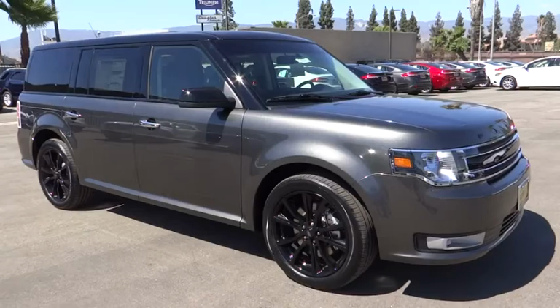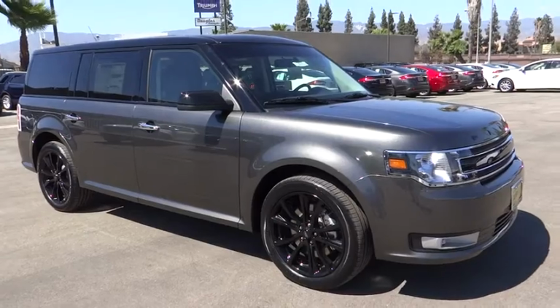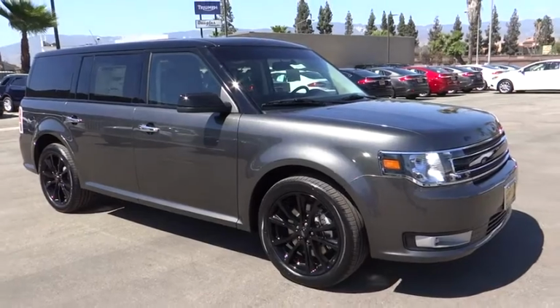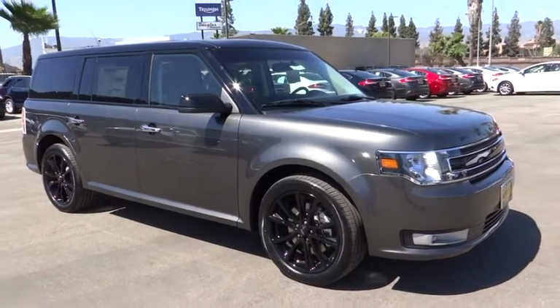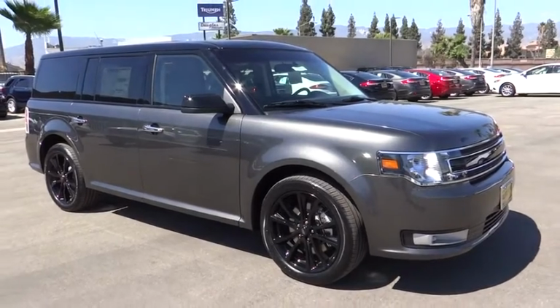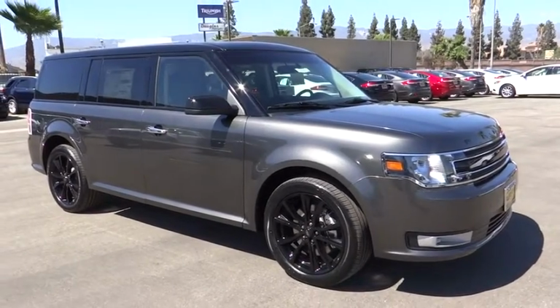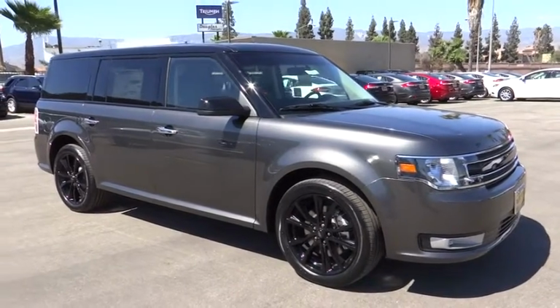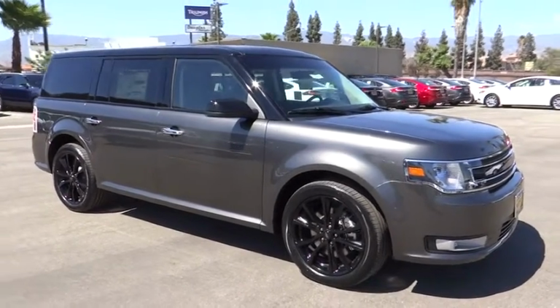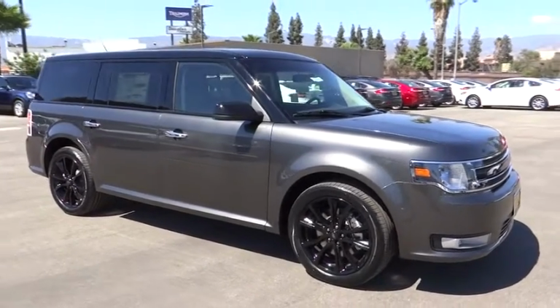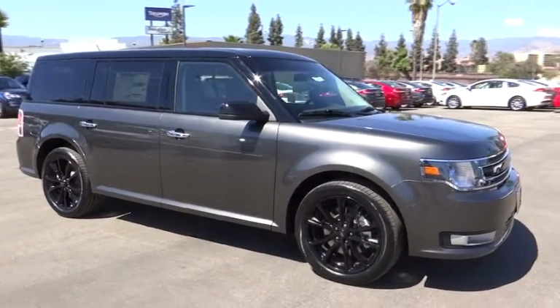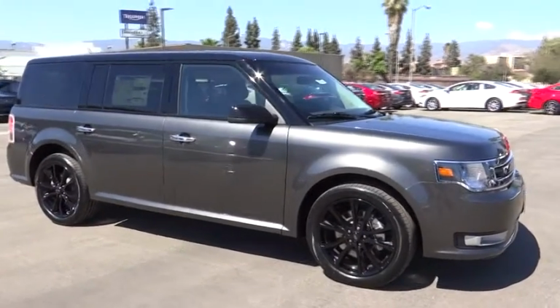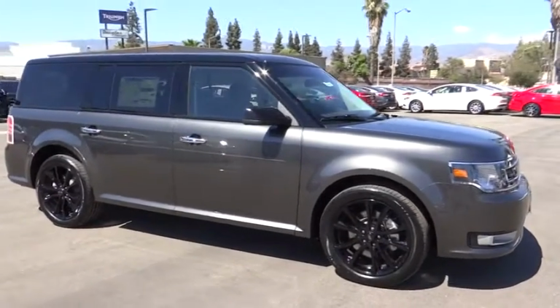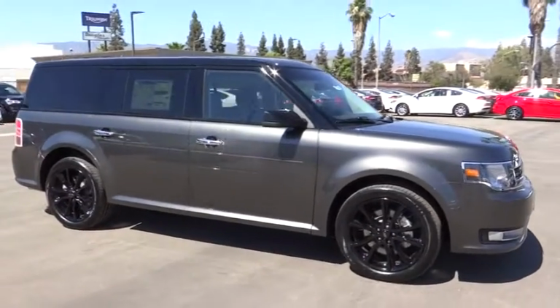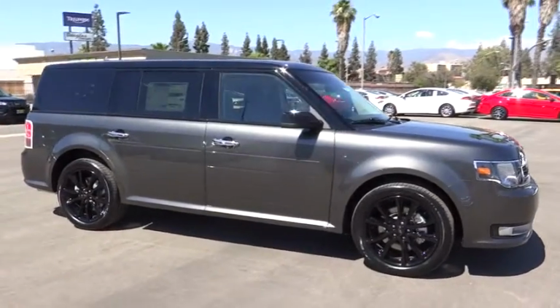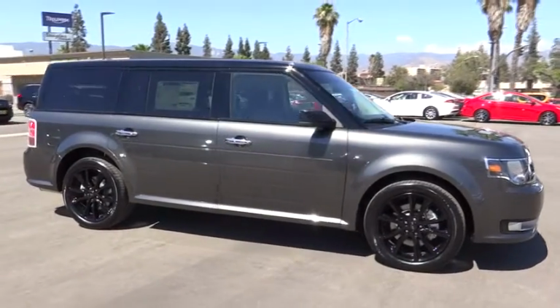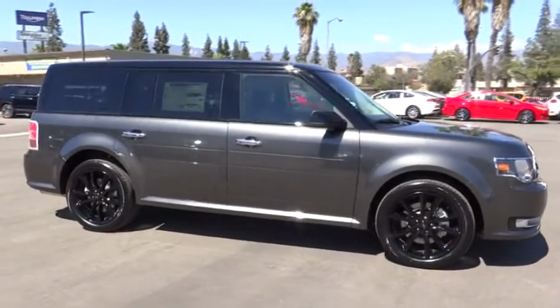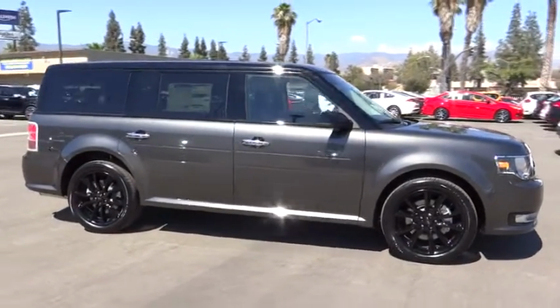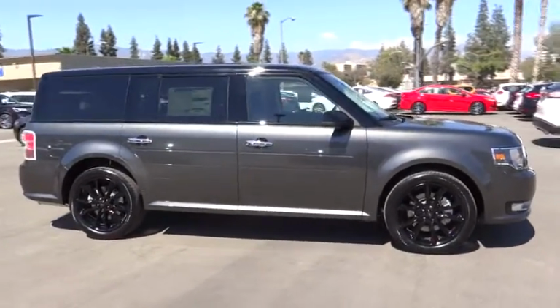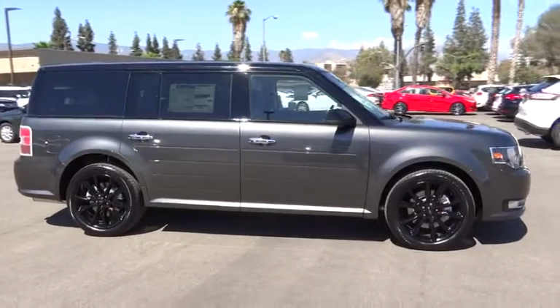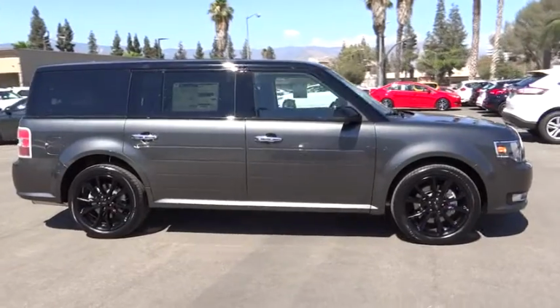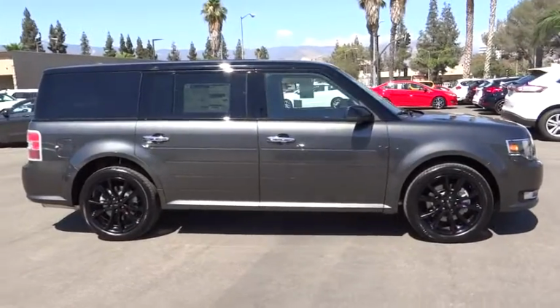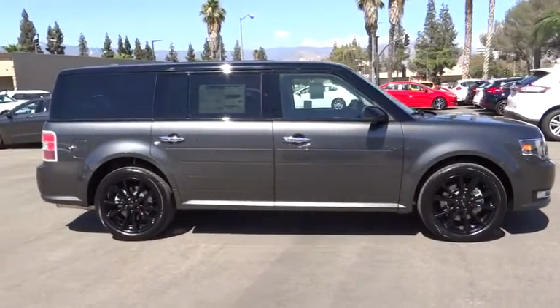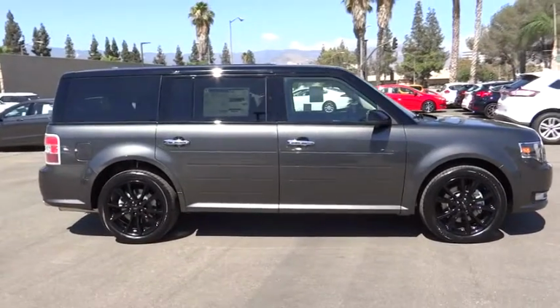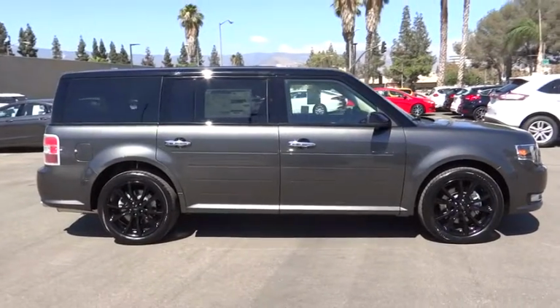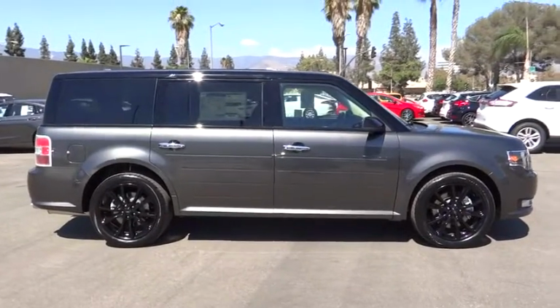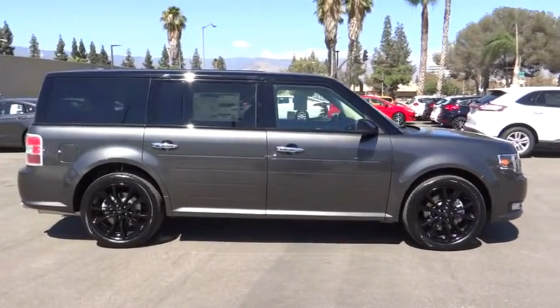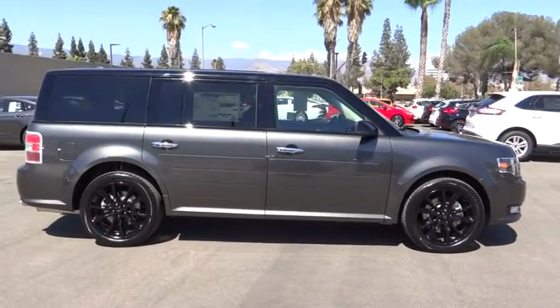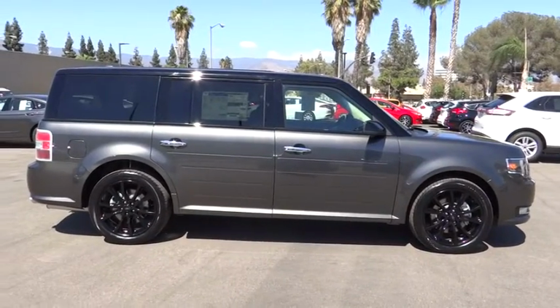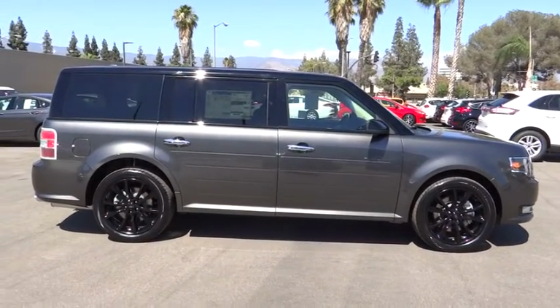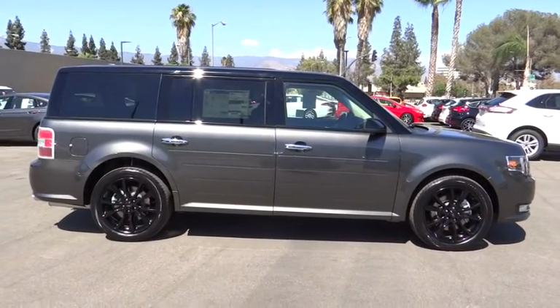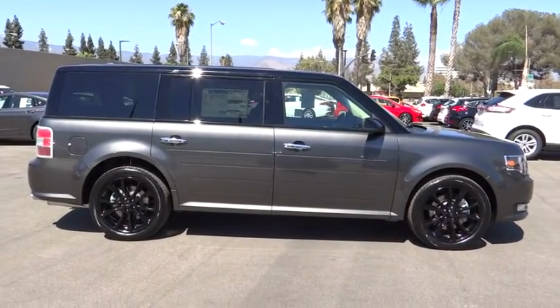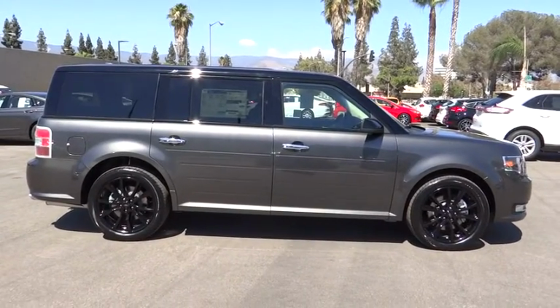The 2016 Ford Flex. Flex isn't just exciting to look at, it's exciting to drive. It hunkers down, puts a limit on lean.